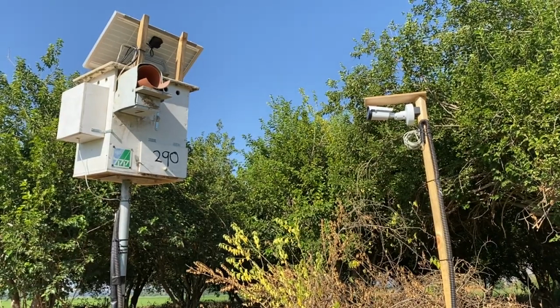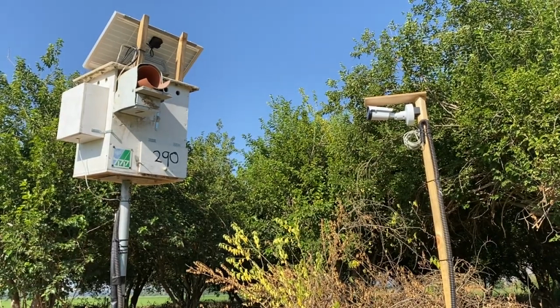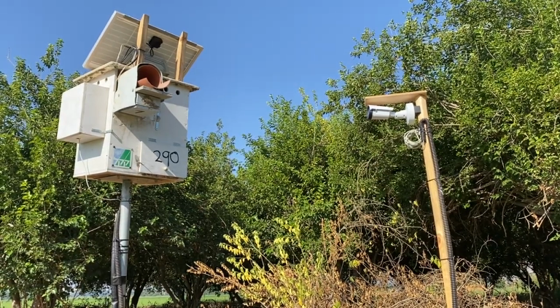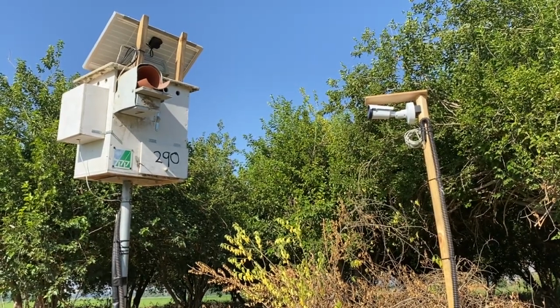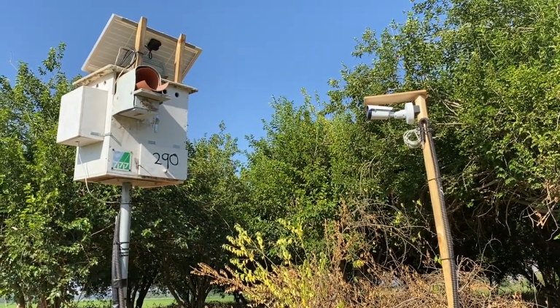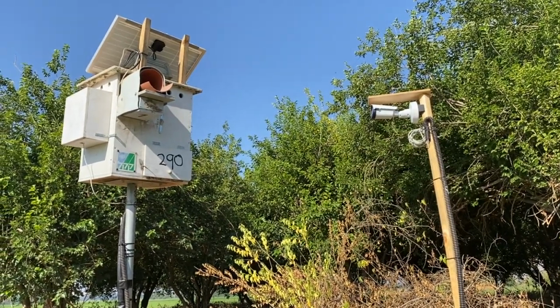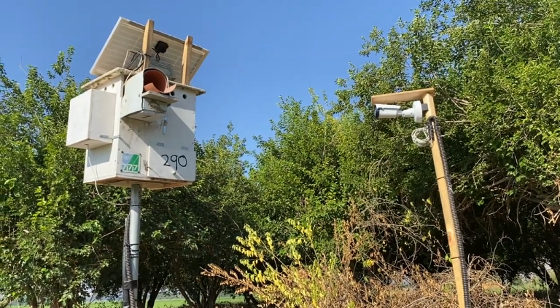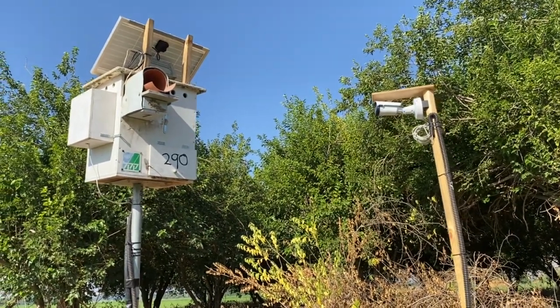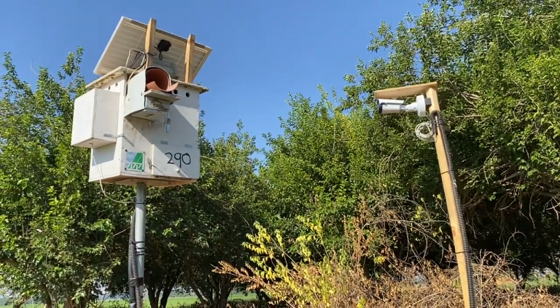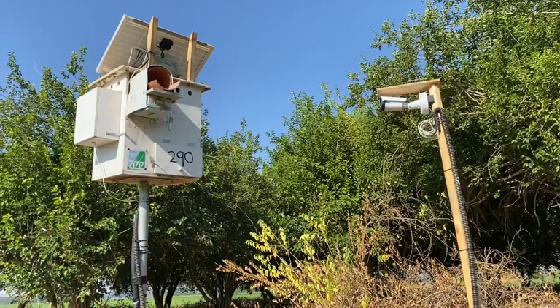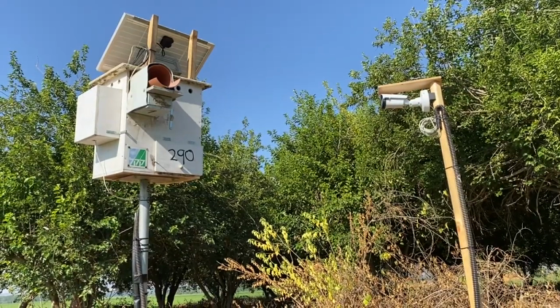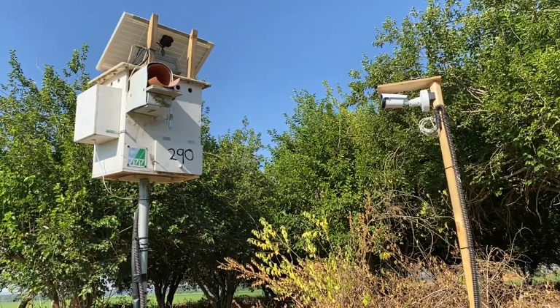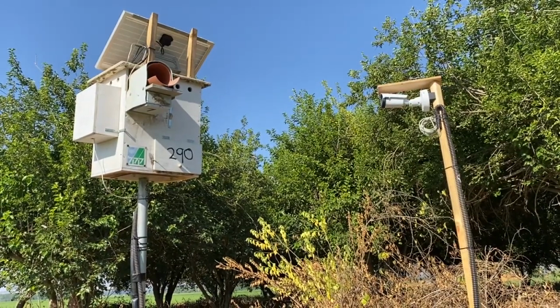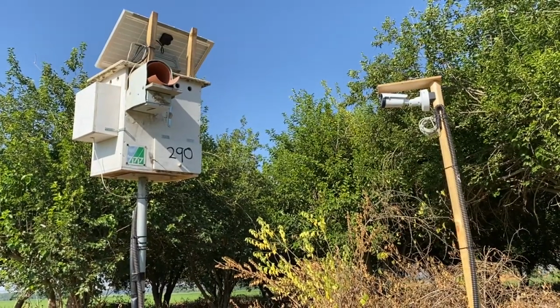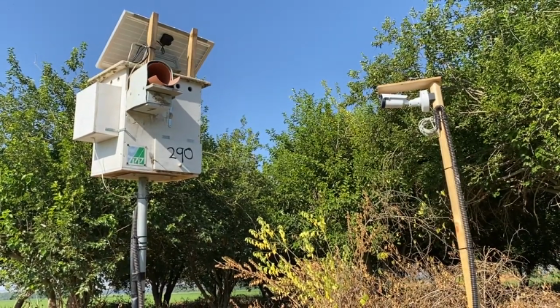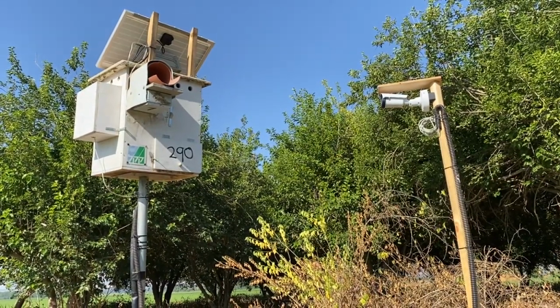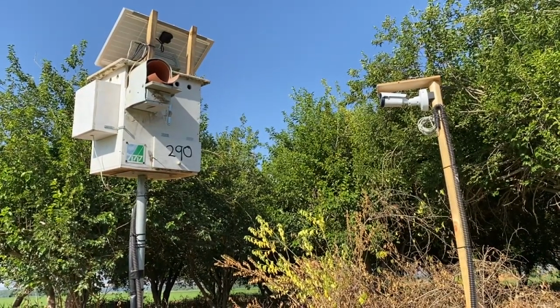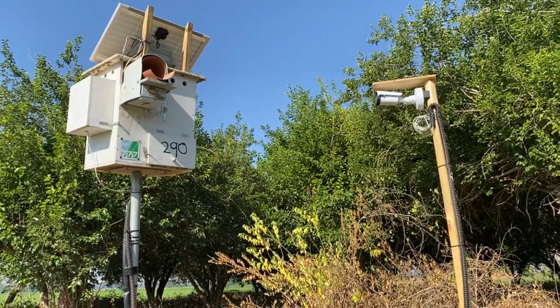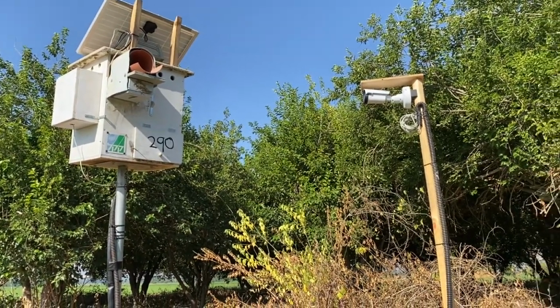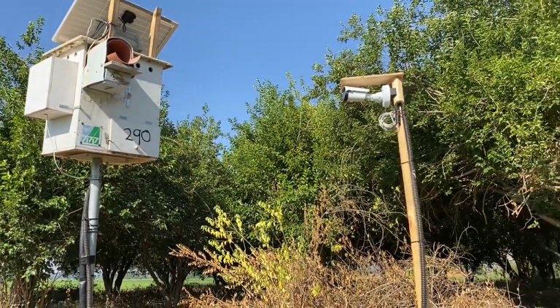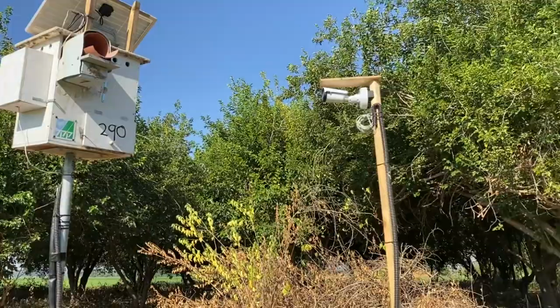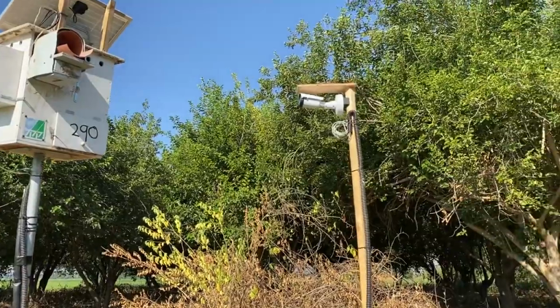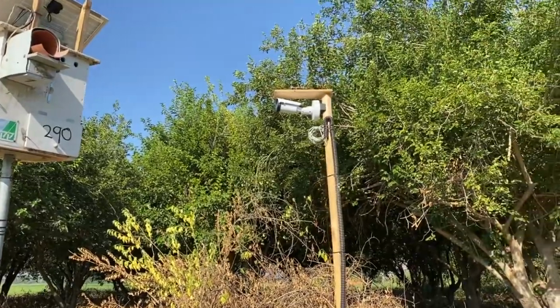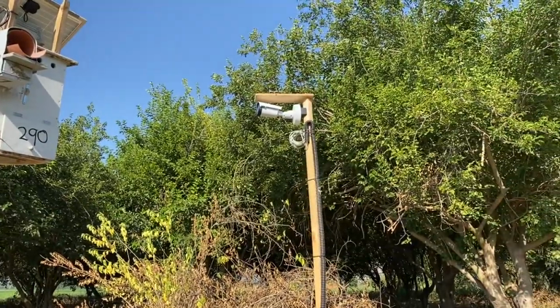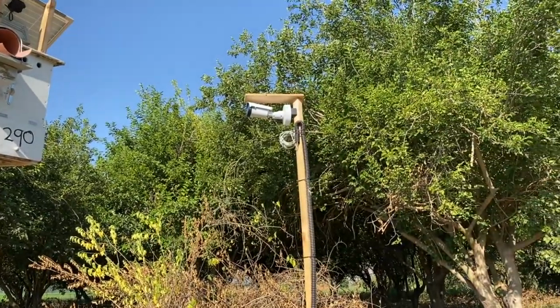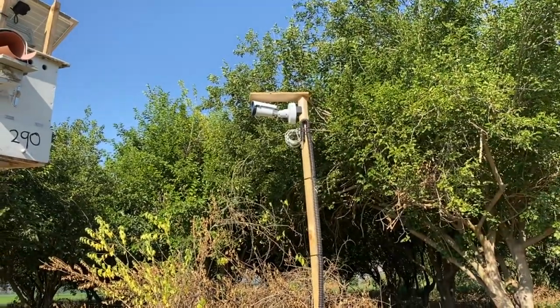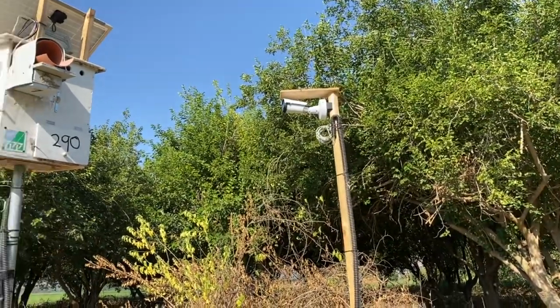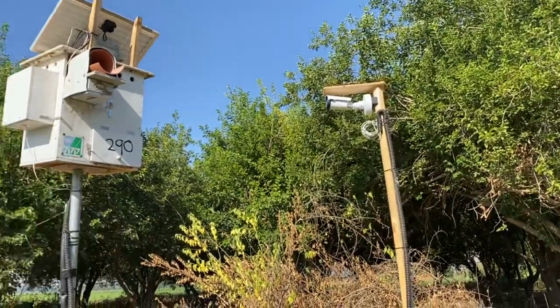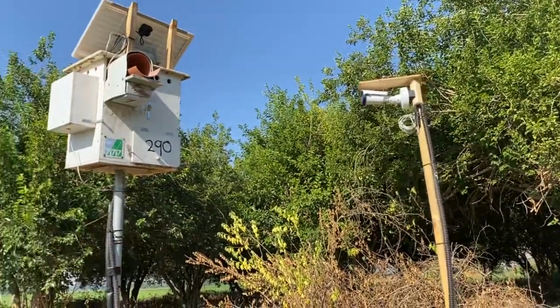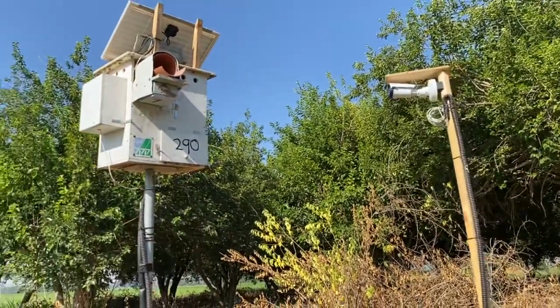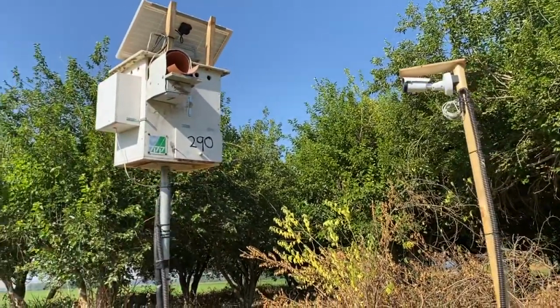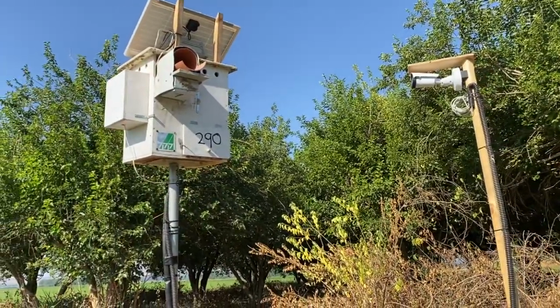Hi everybody, this is Dr. Moti Charter. I wanted to give you an idea of what our Barn Owl camera setup looks like. This is camera number three outside. So obviously you have two cameras — one is outside like this one and the other one's inside, which you obviously cannot see.